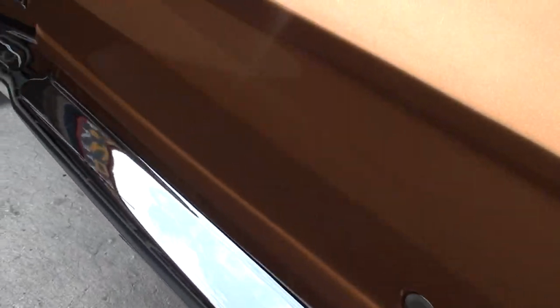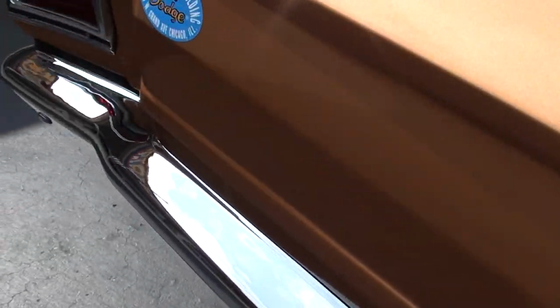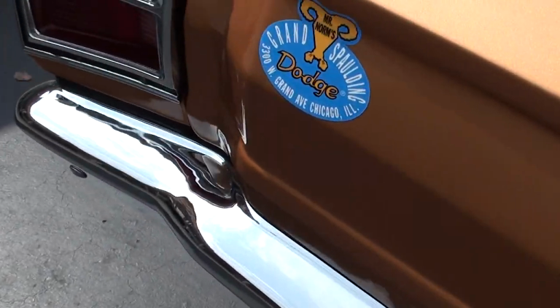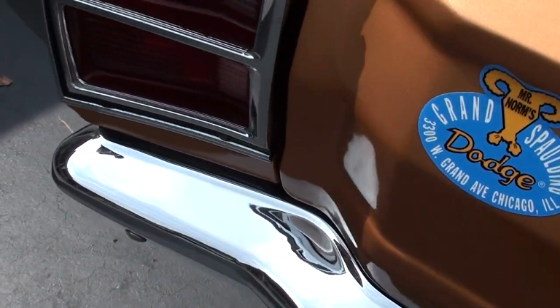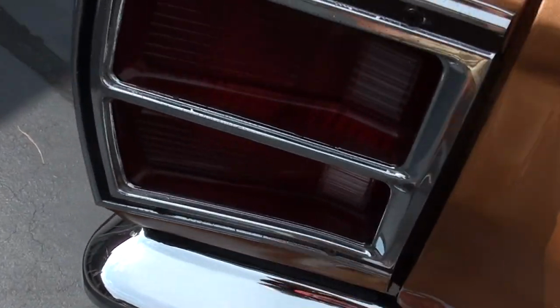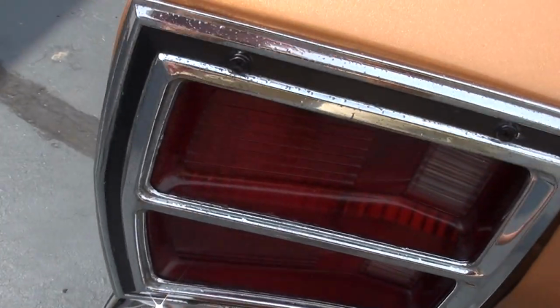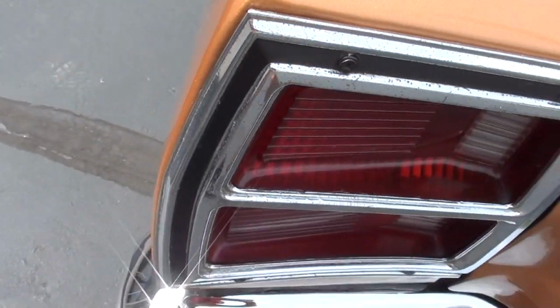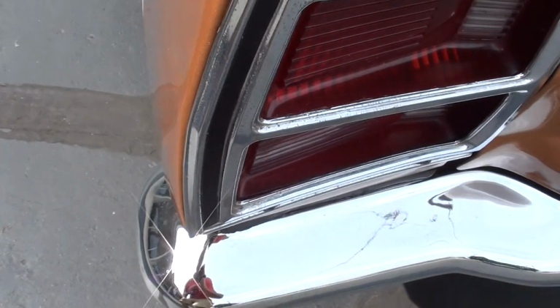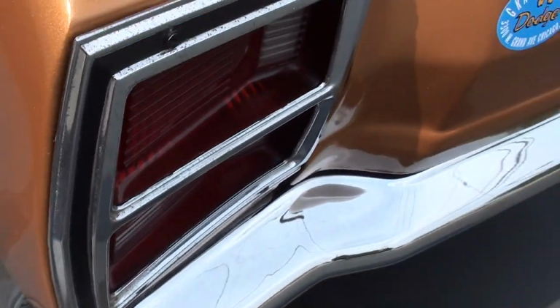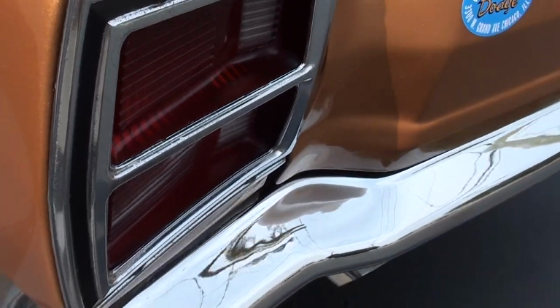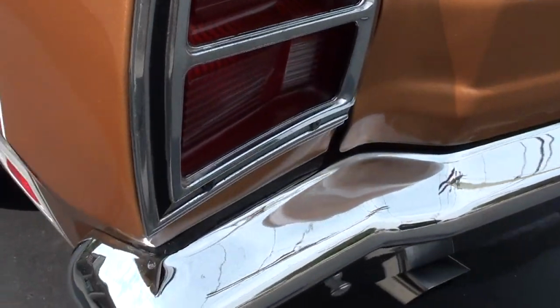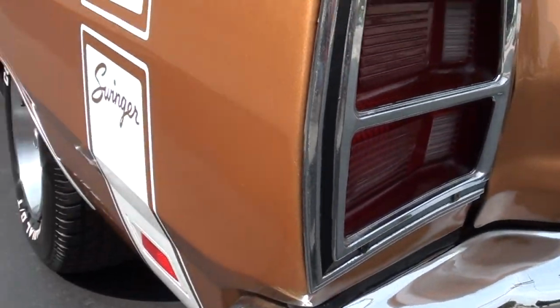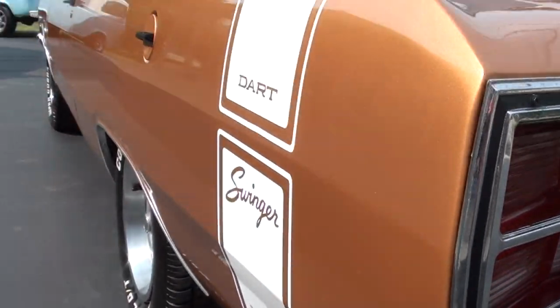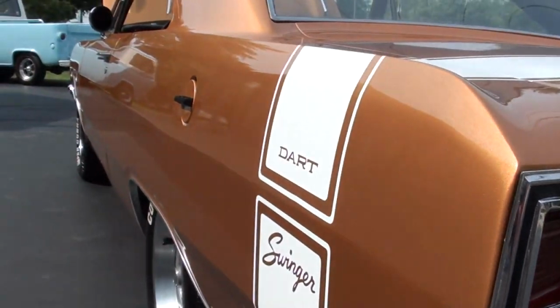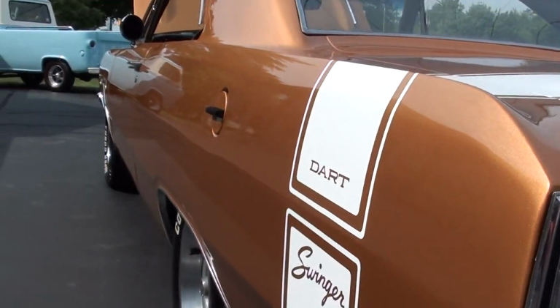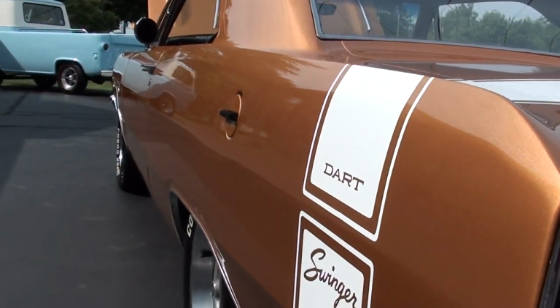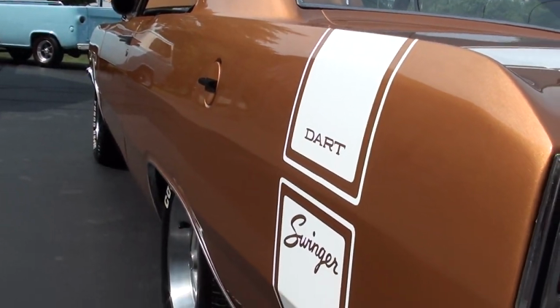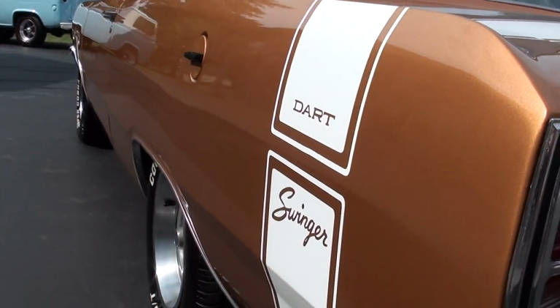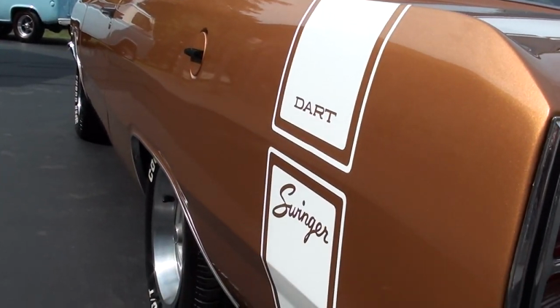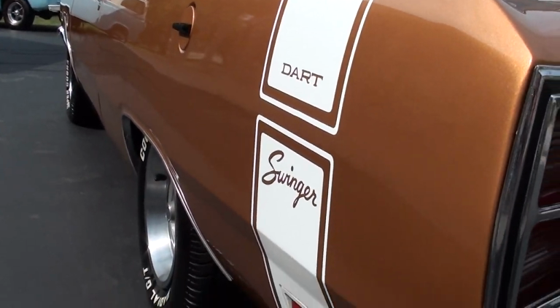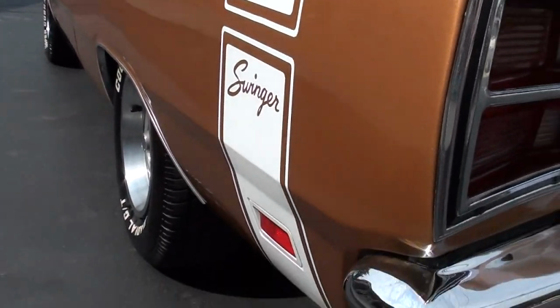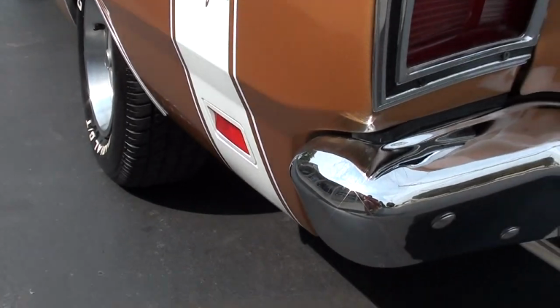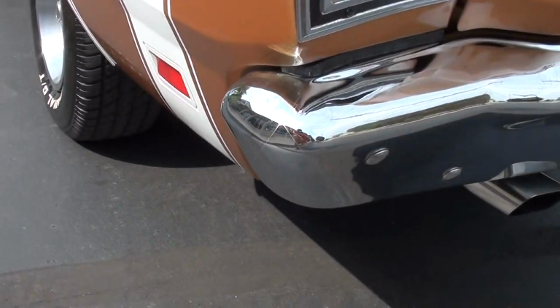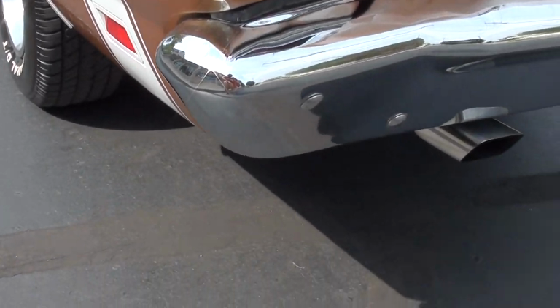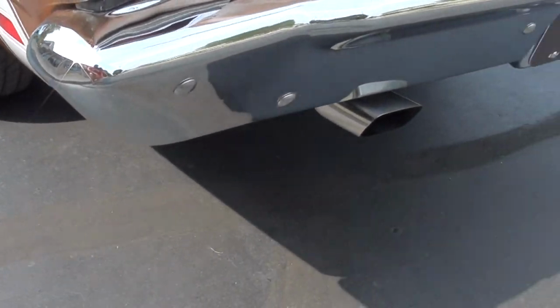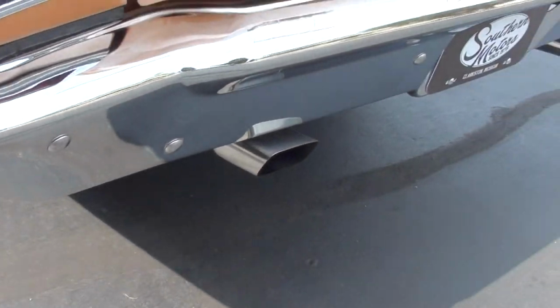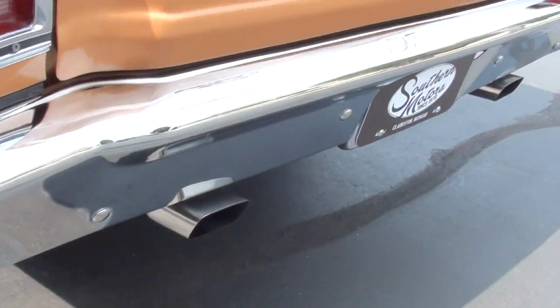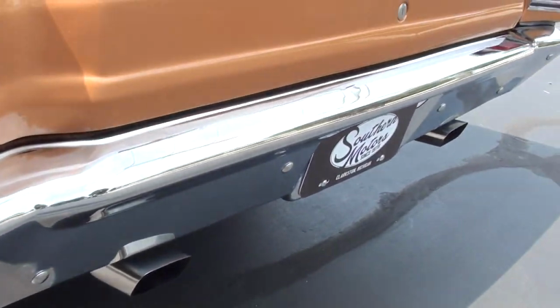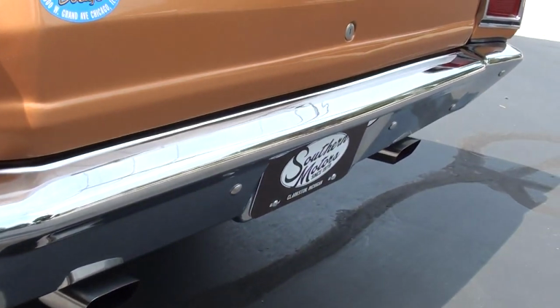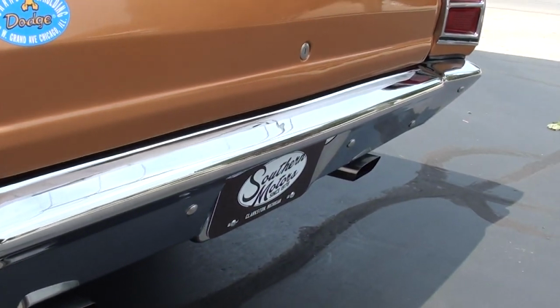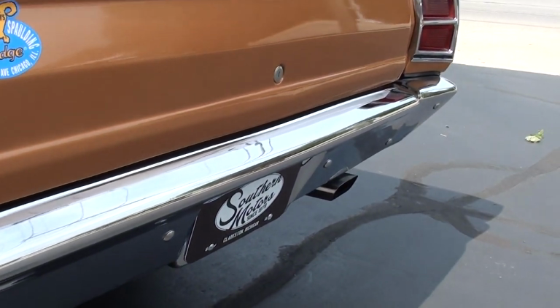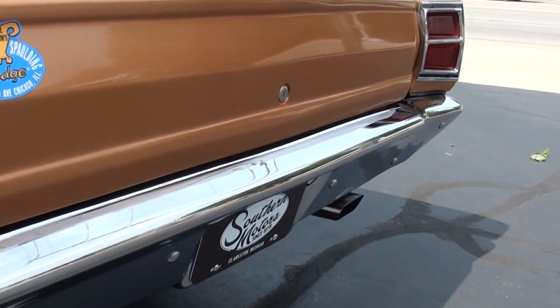New bumpers on the car. It's nice and straight down the sides. Cooper Cobras all the way around it with the factory 14-inch rallies. It's got new dual exhaust, chrome tips.